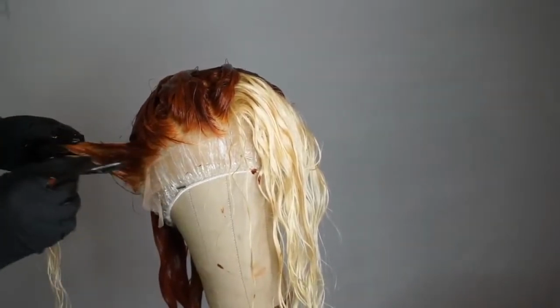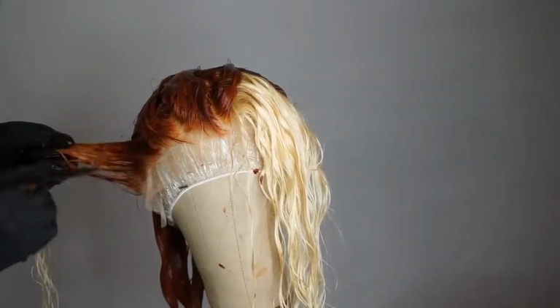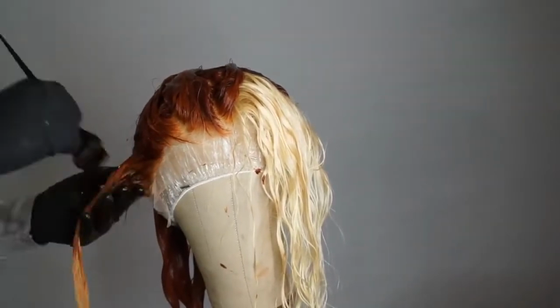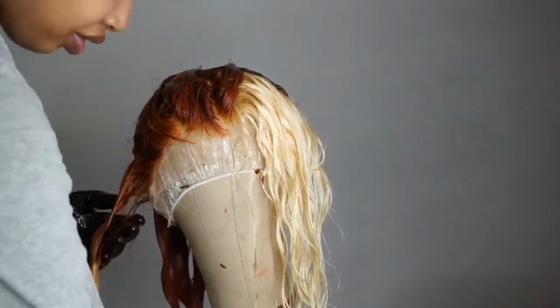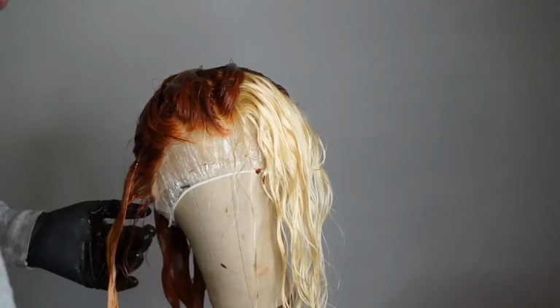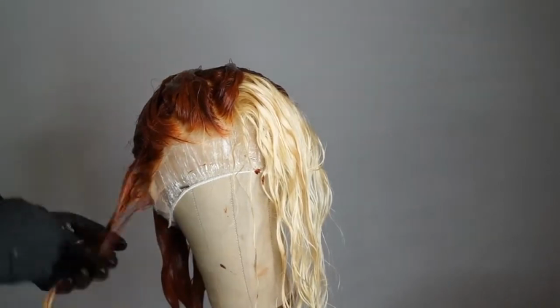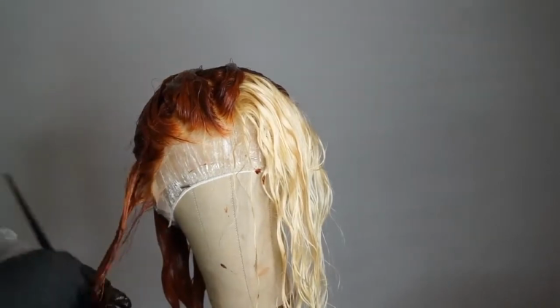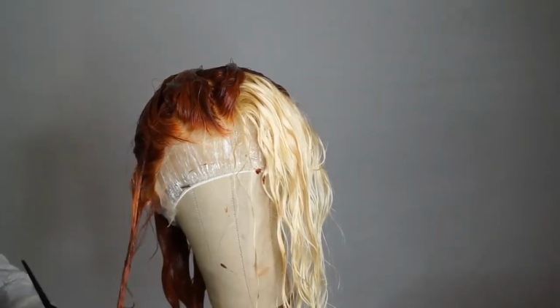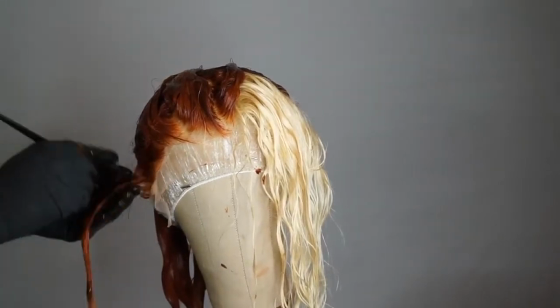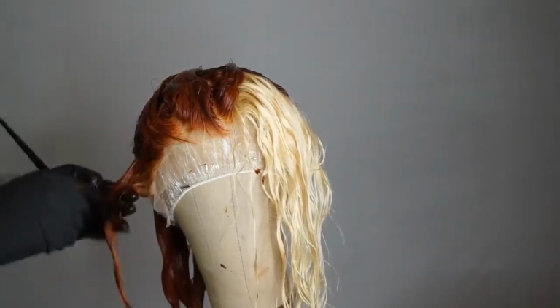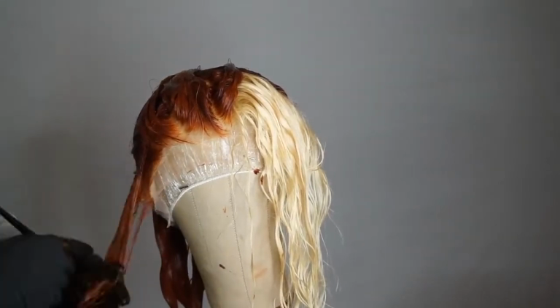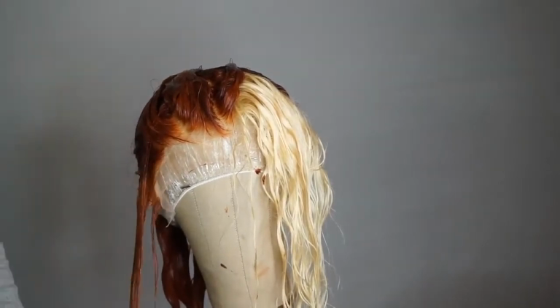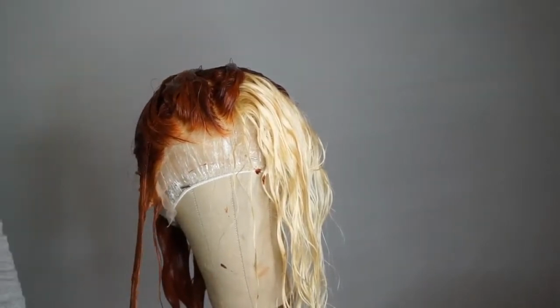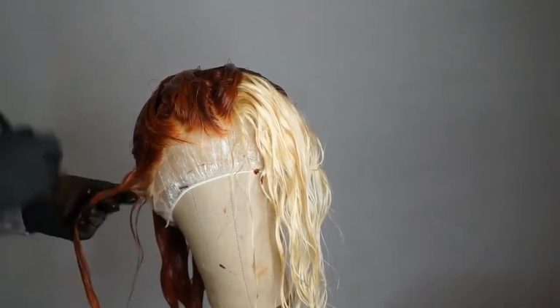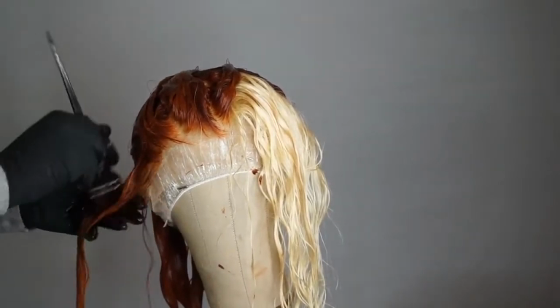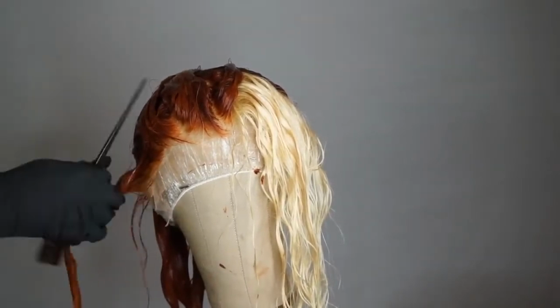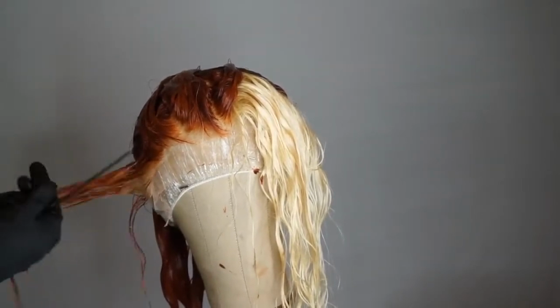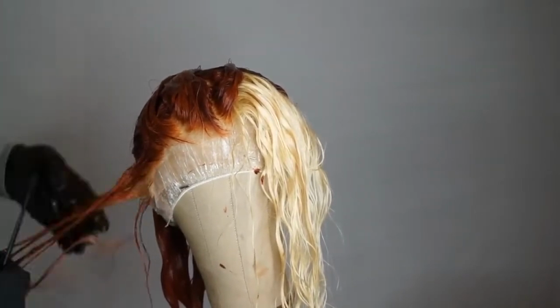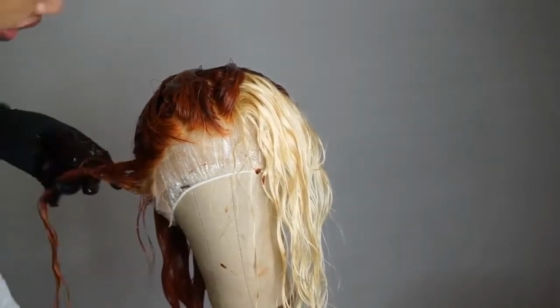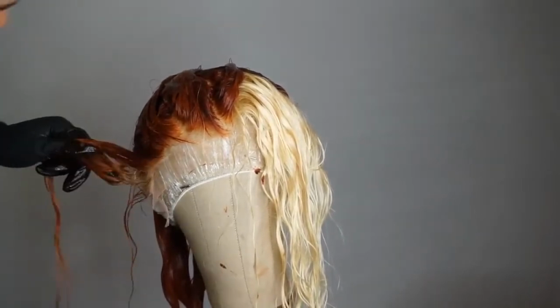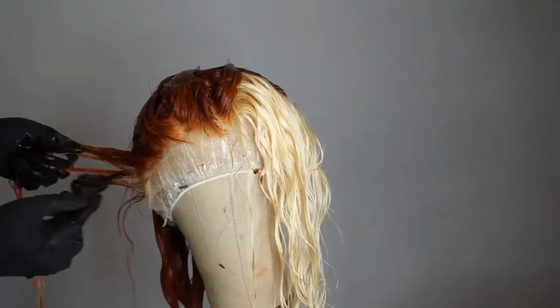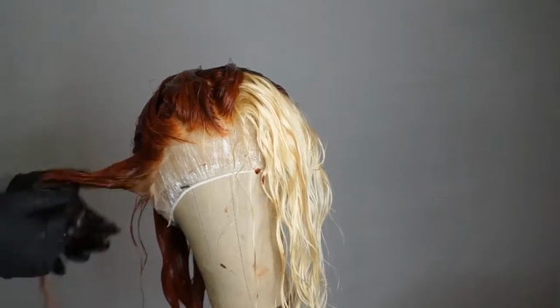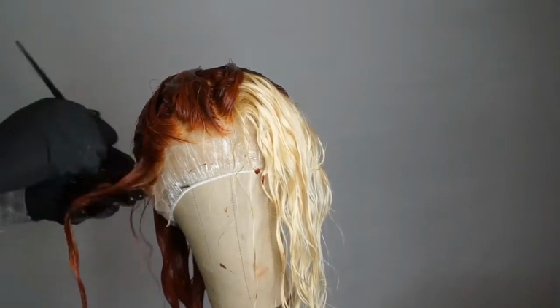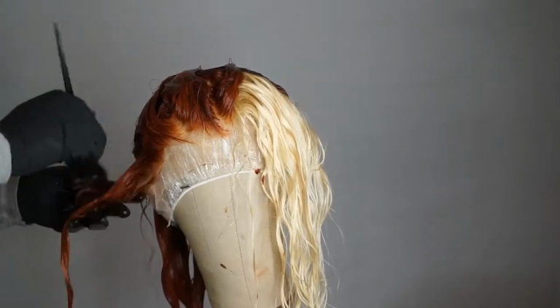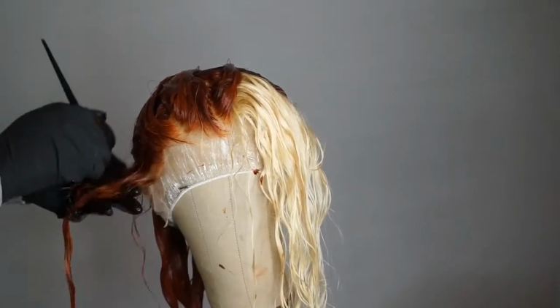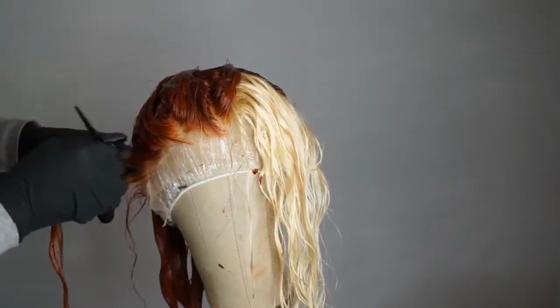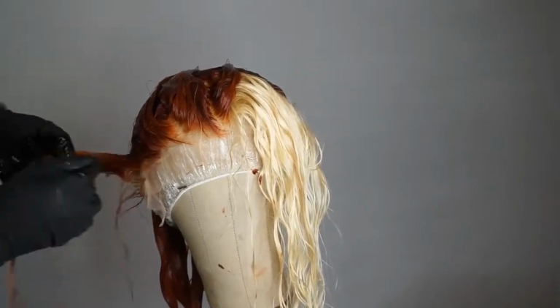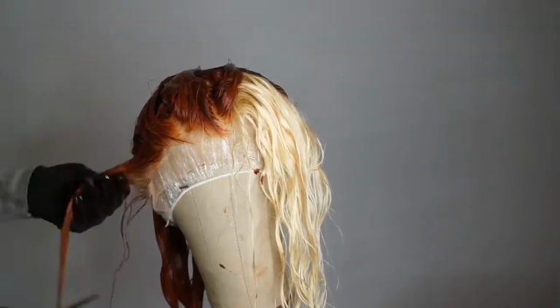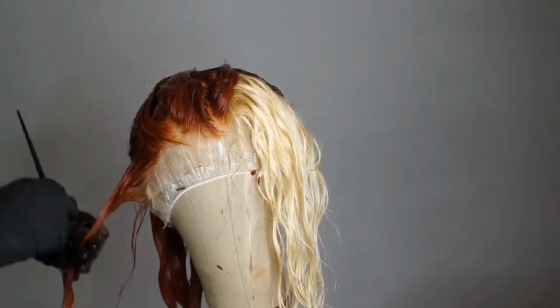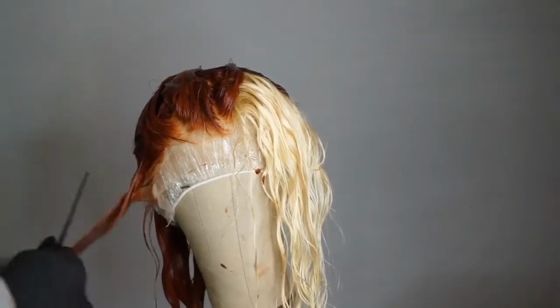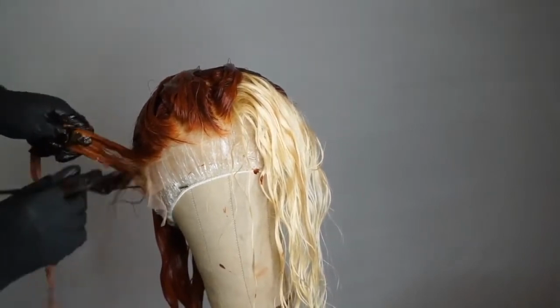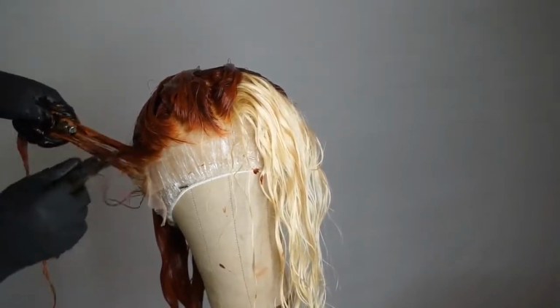So just continue to dye it as best as you can. And then once I finish using my brush, I'm again going to go in with my comb and work the product all through it.